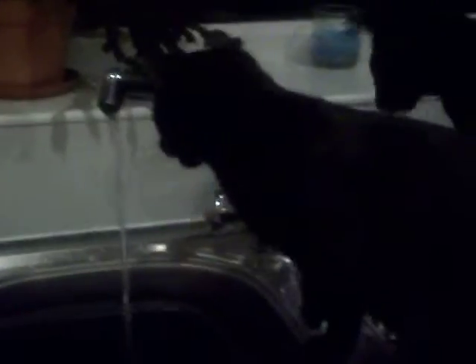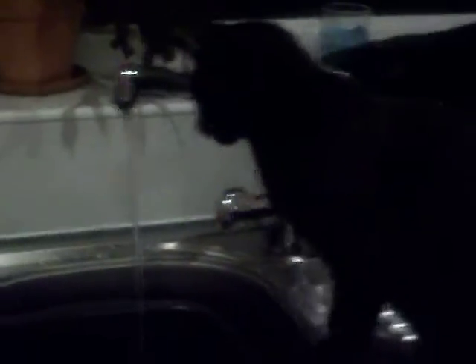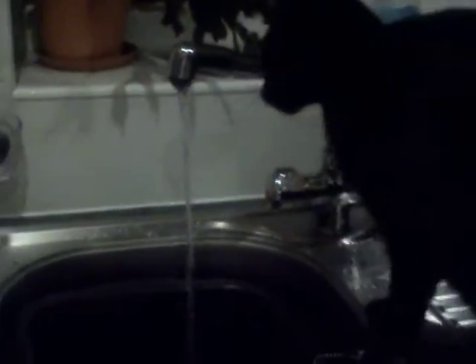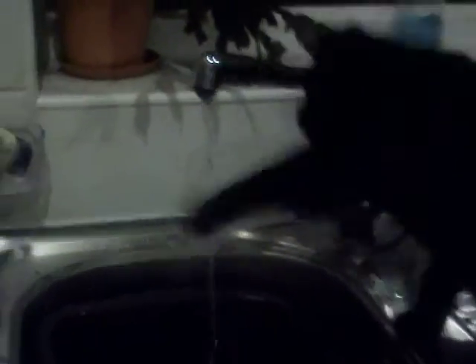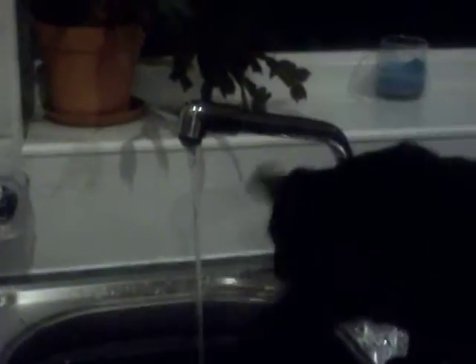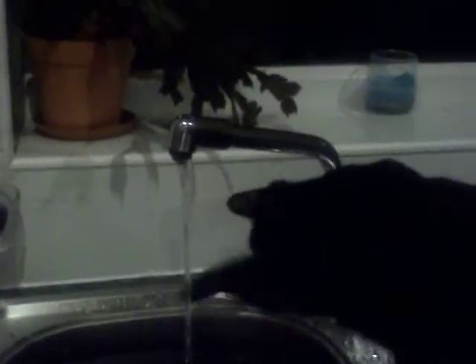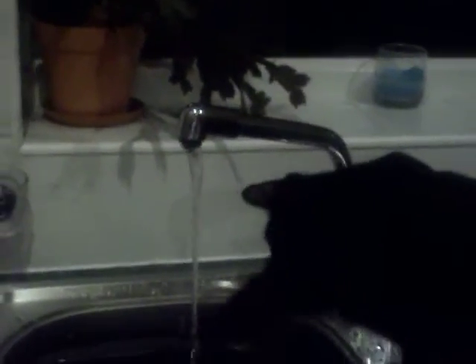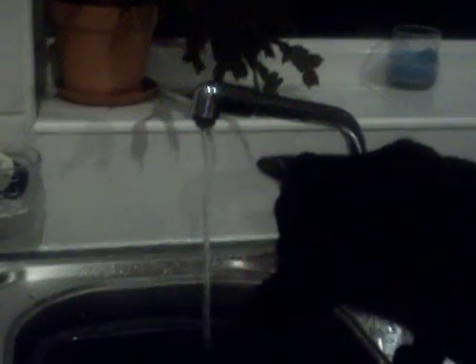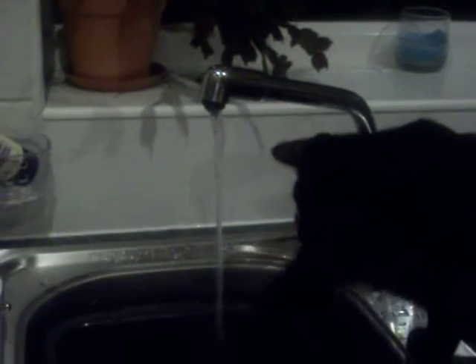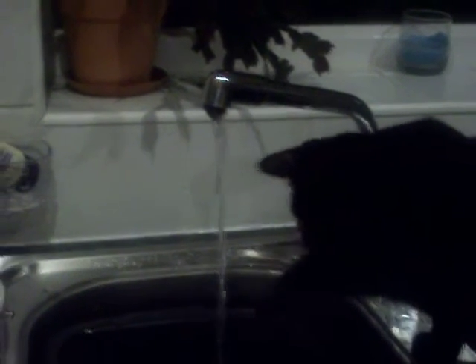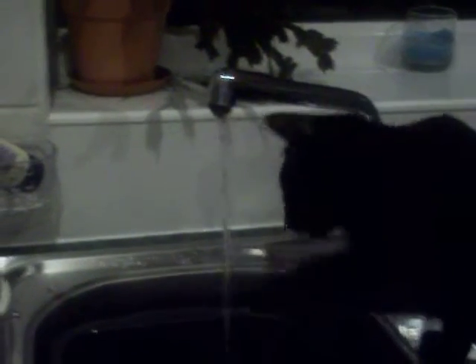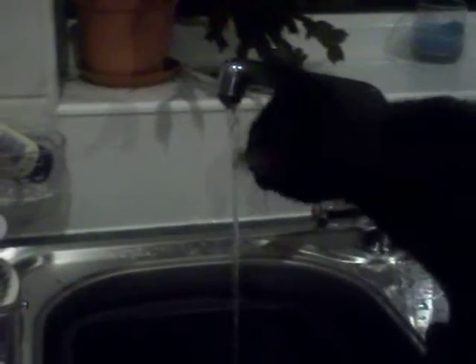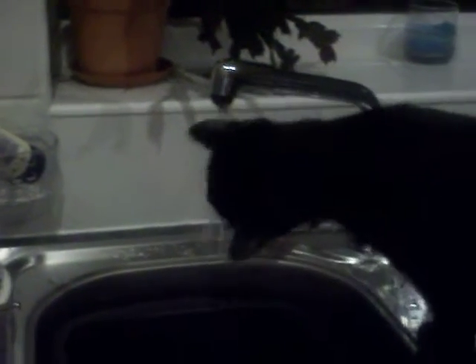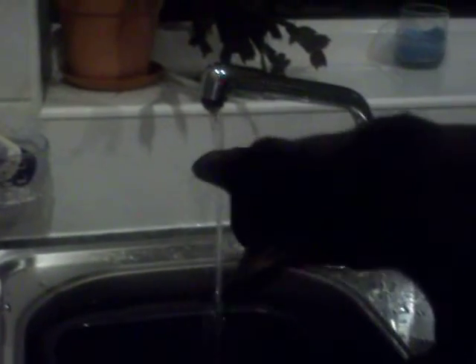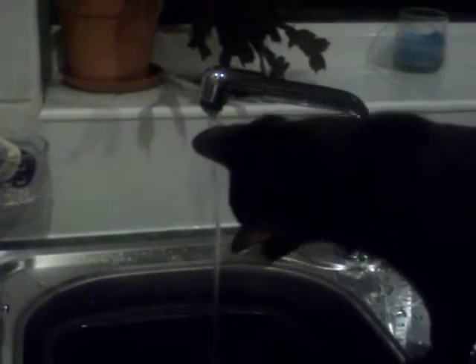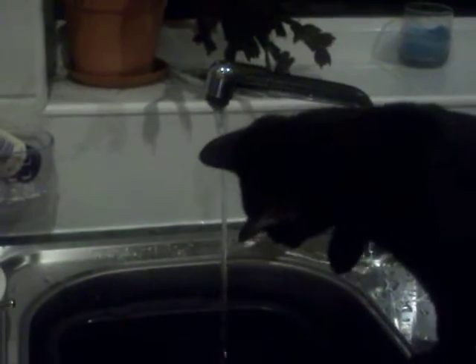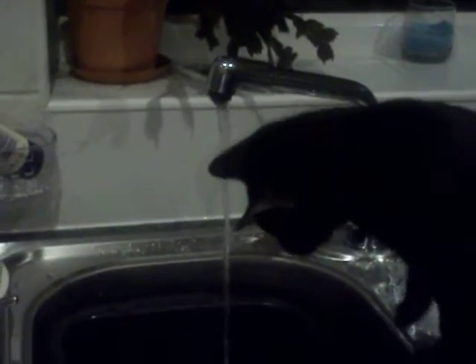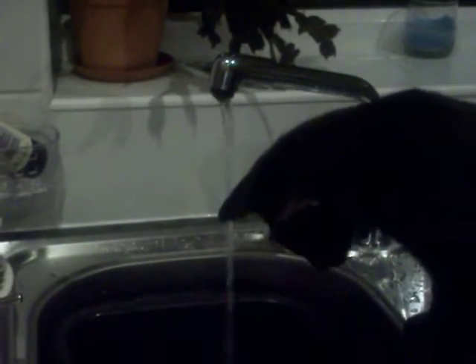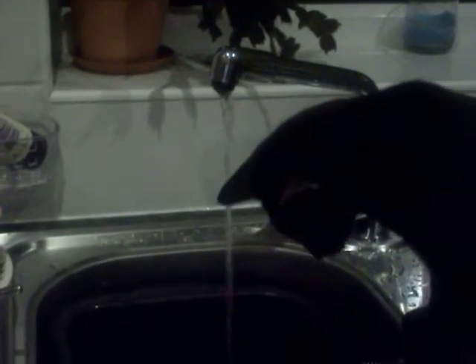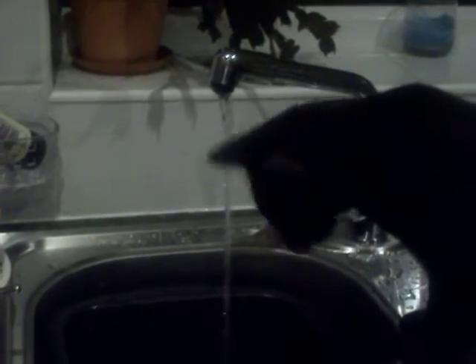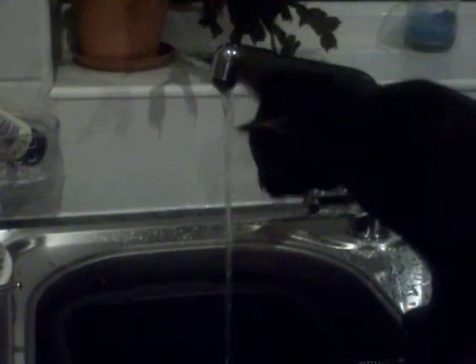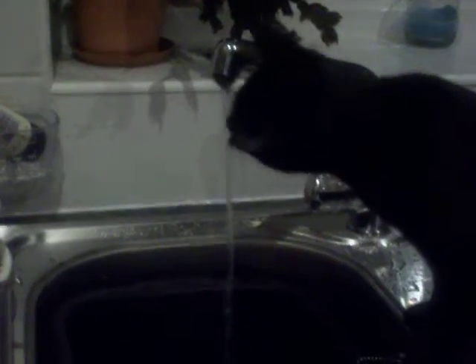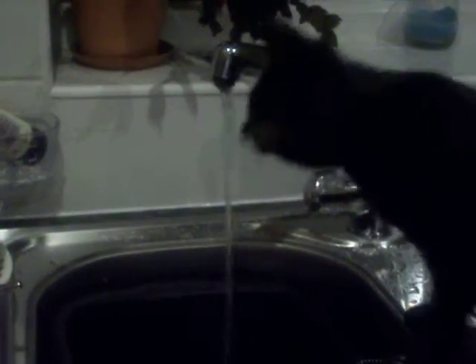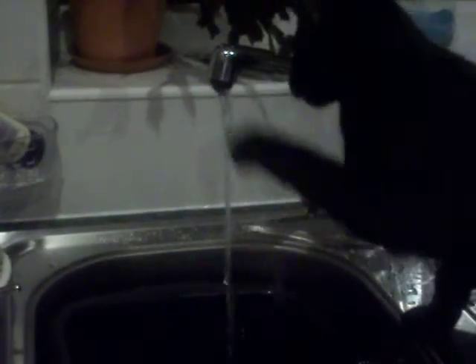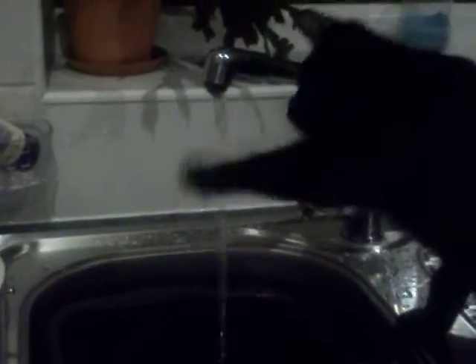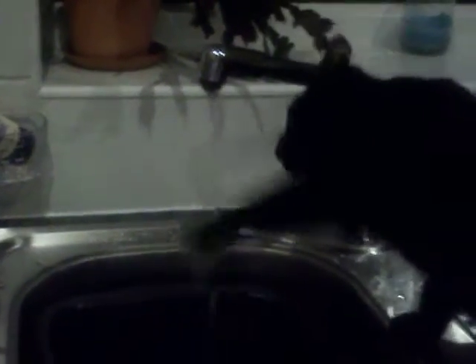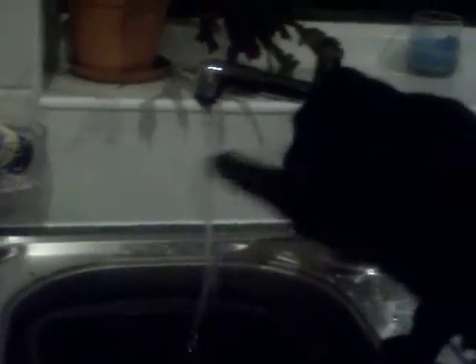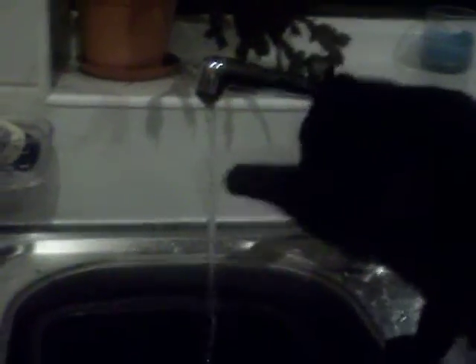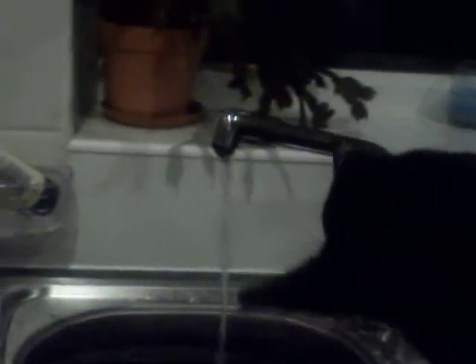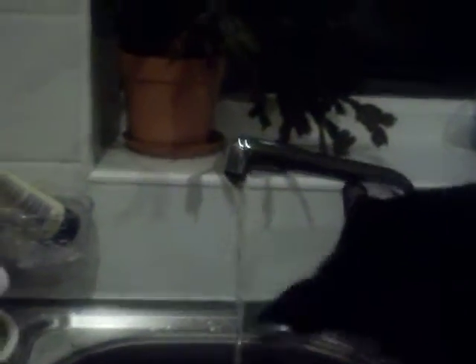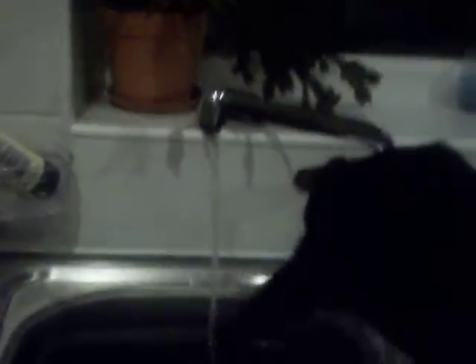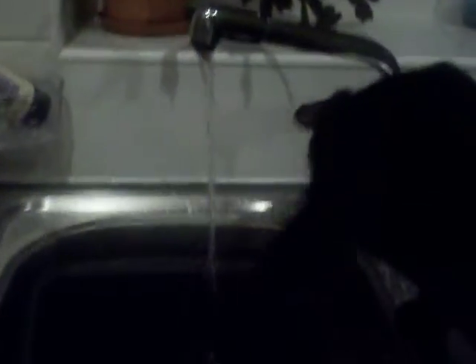And even if I now put the tap water in the bowl, it still just doesn't cut mustard. No, it does not cut mustard.